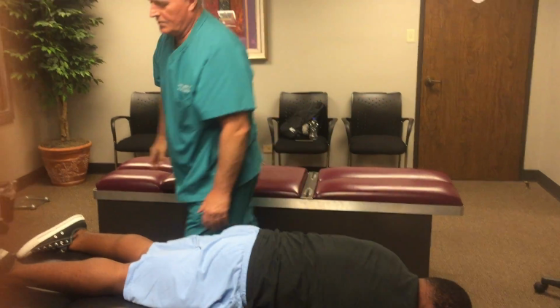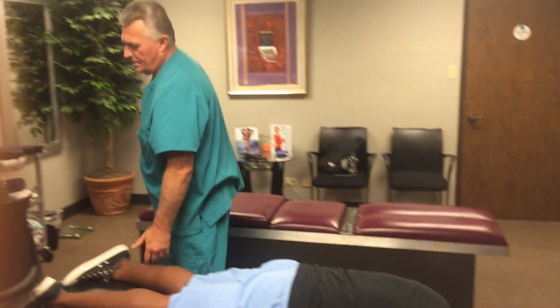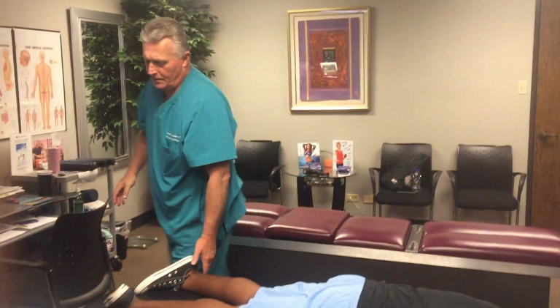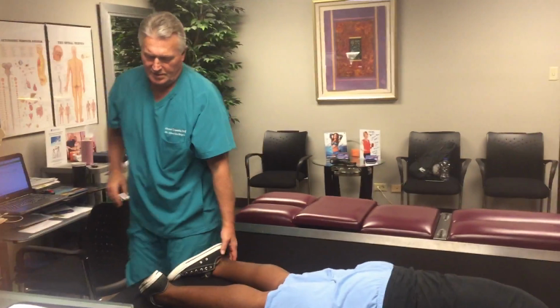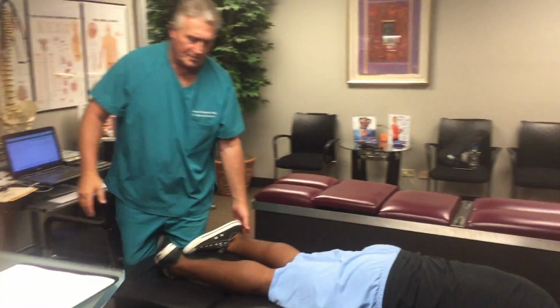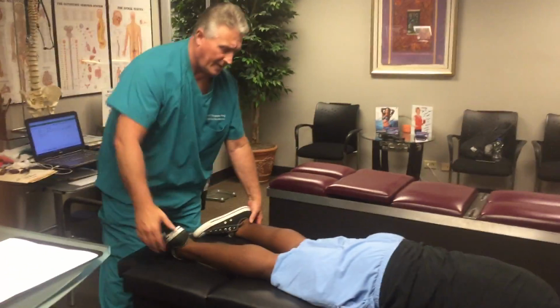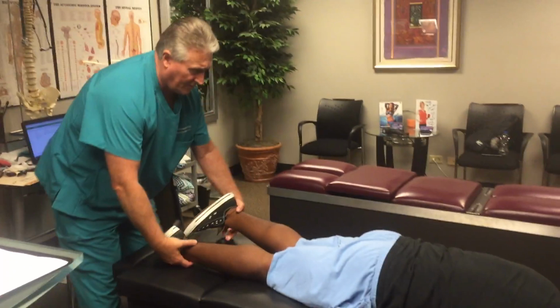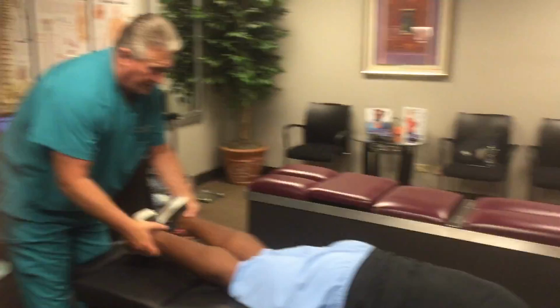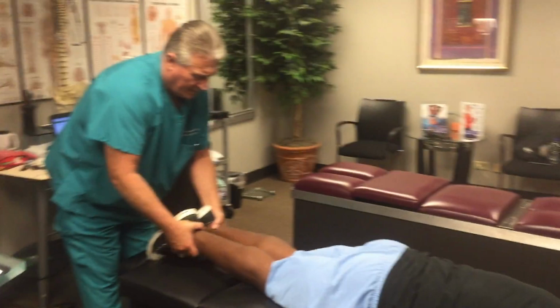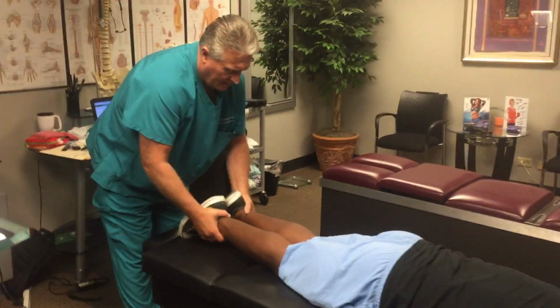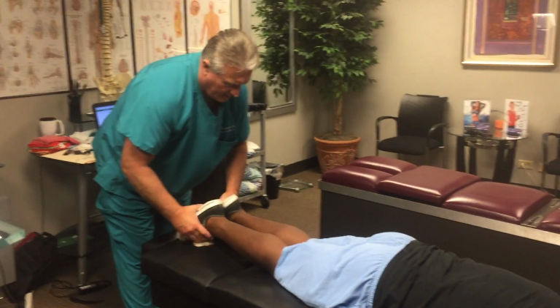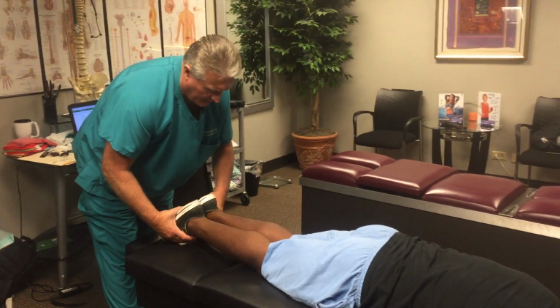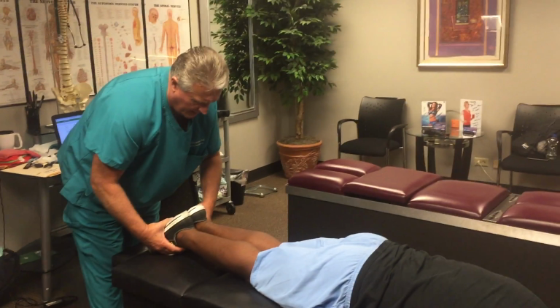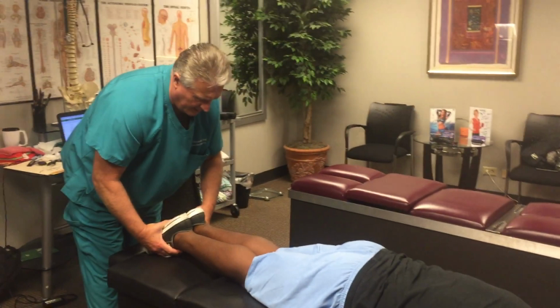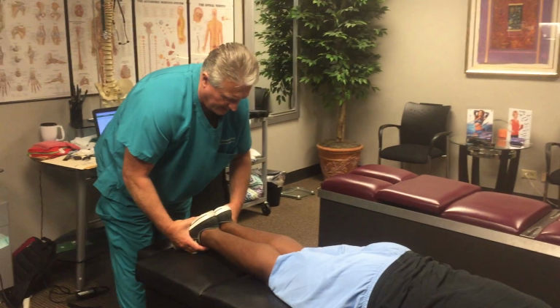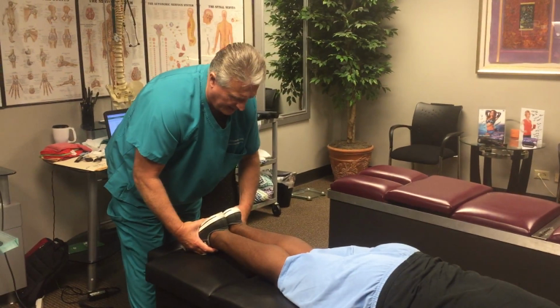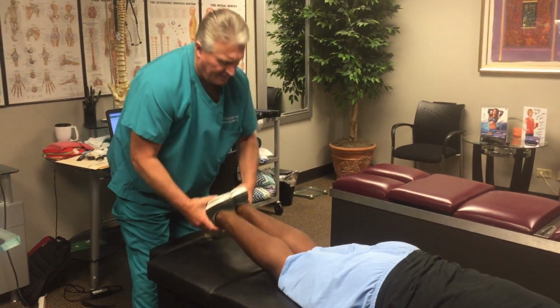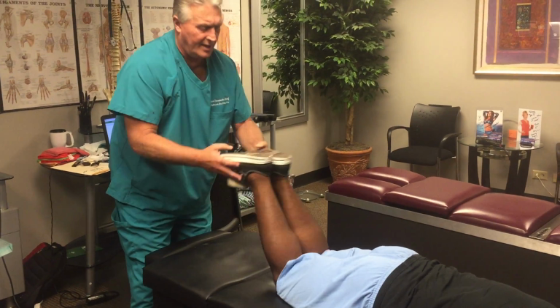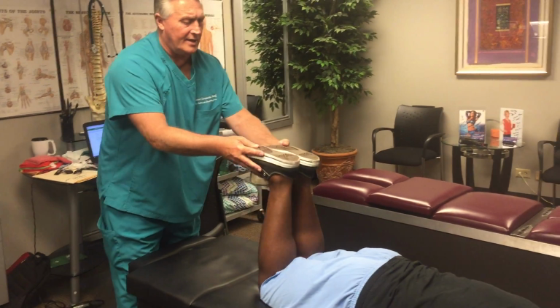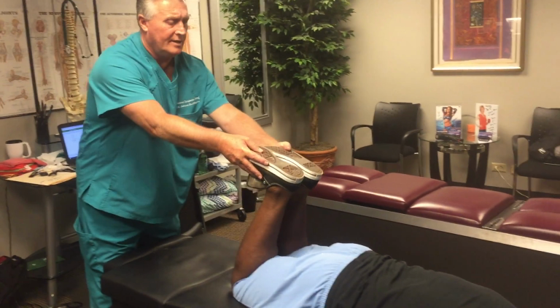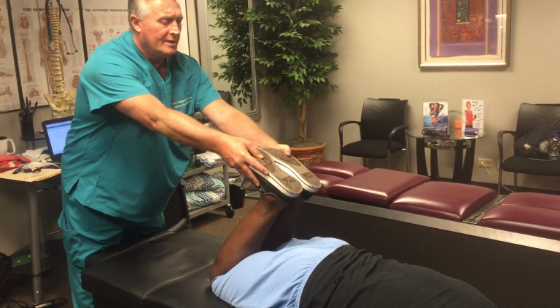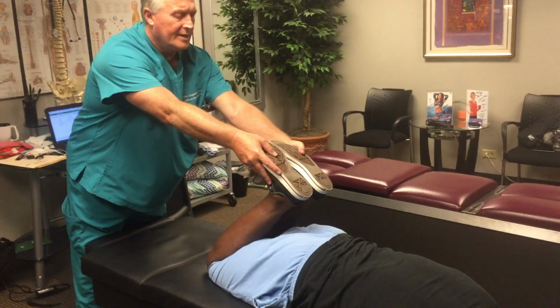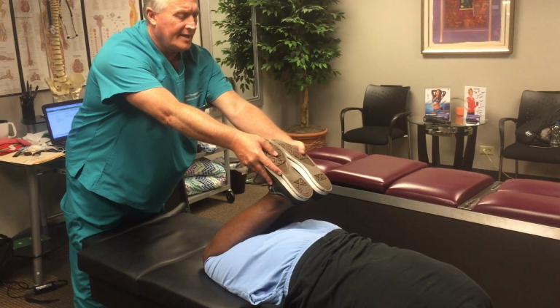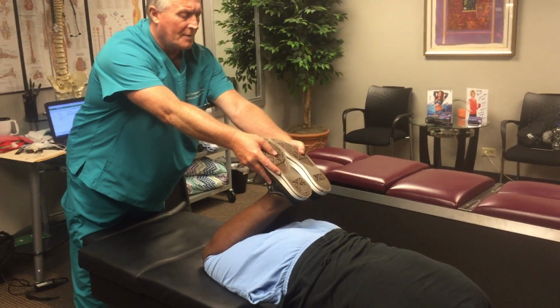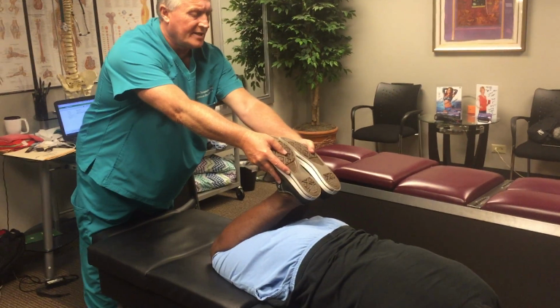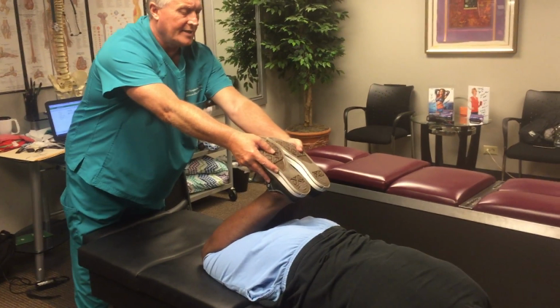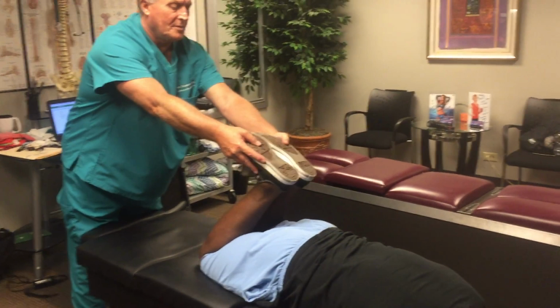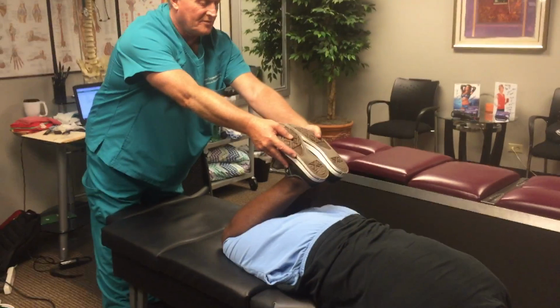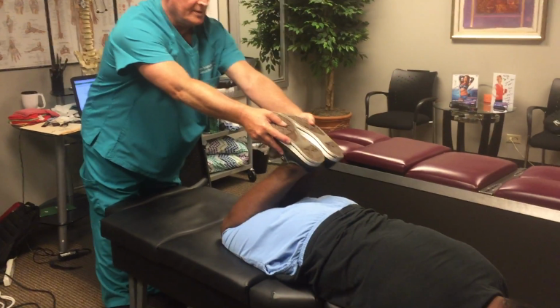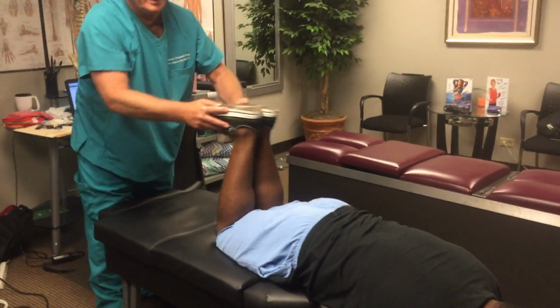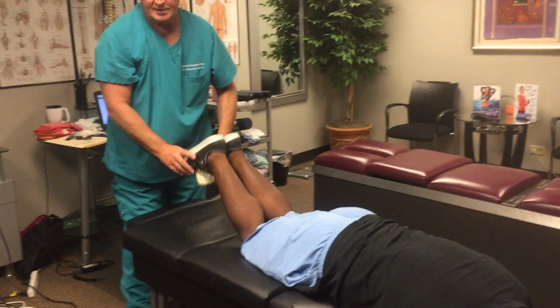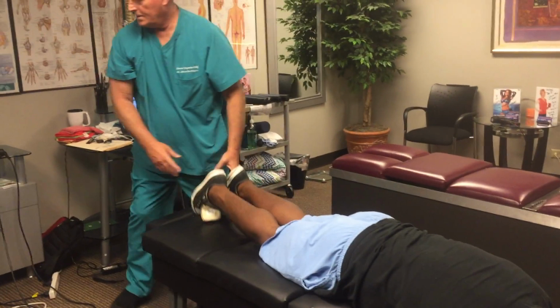So I've adjusted the pelvis and the lumbar spine so far. Look at that — his legs are exactly even now and it stays. I bet that doesn't tighten up as much as the first time.